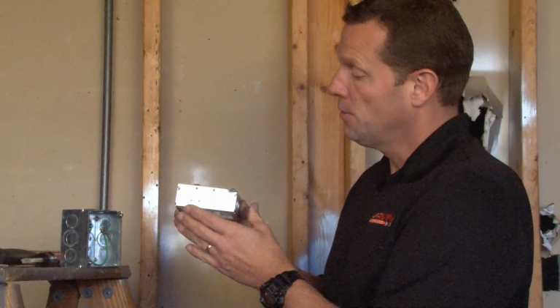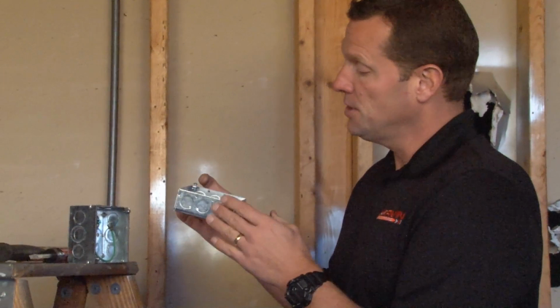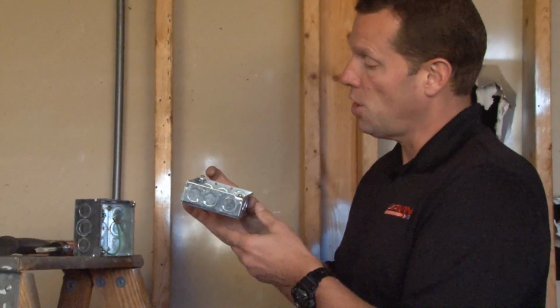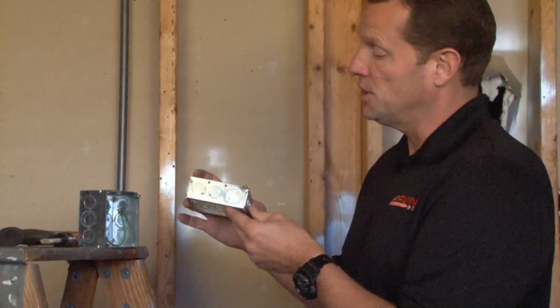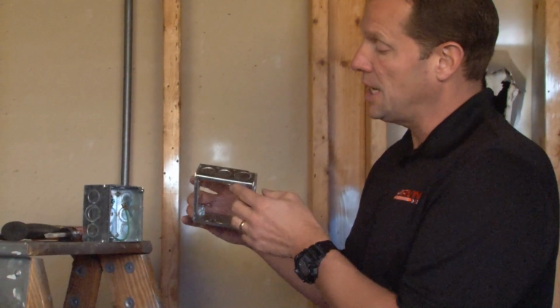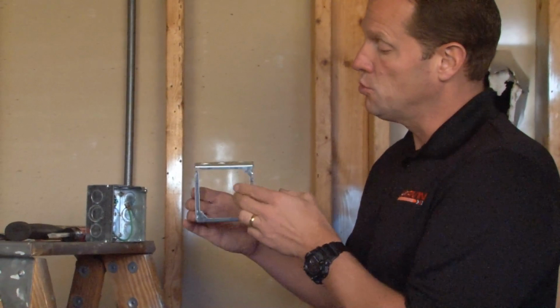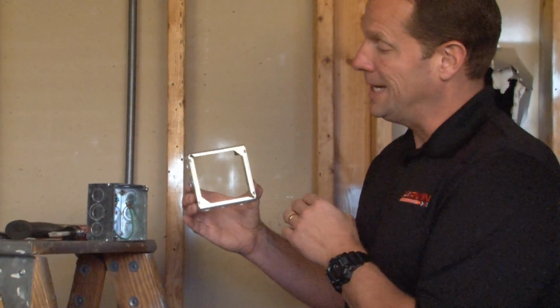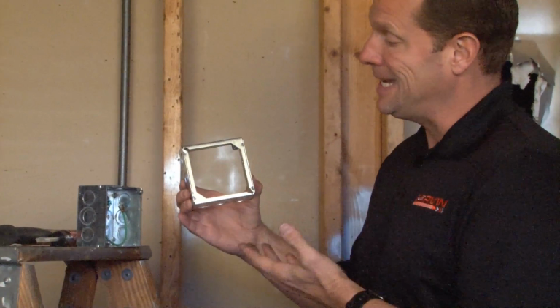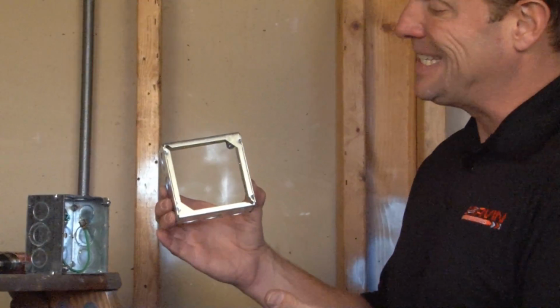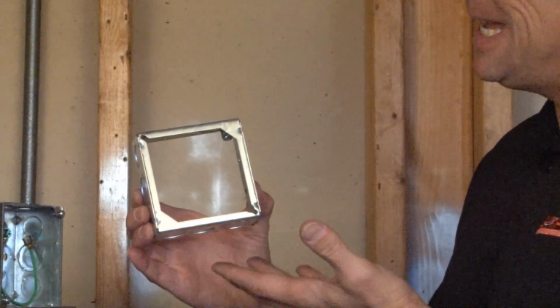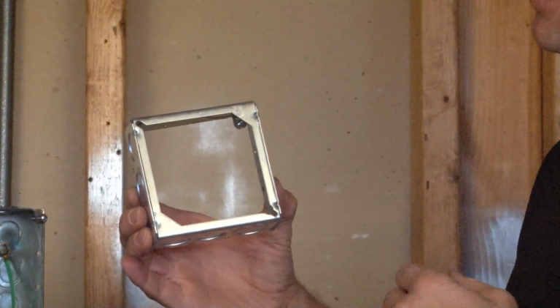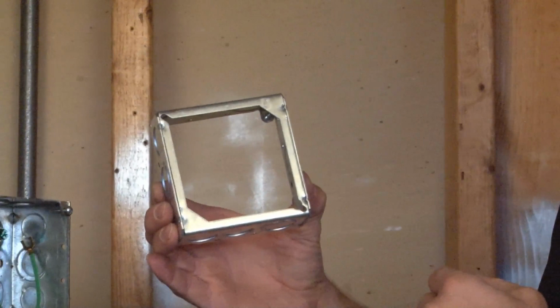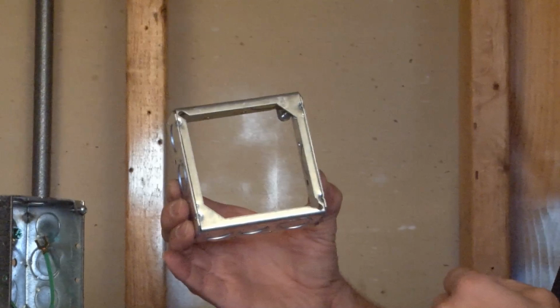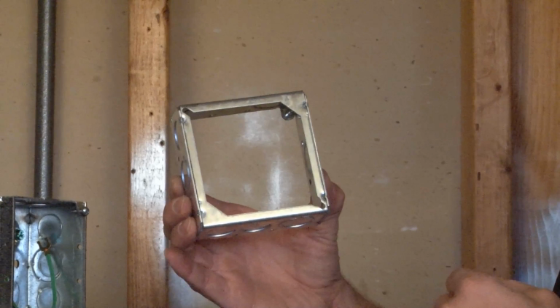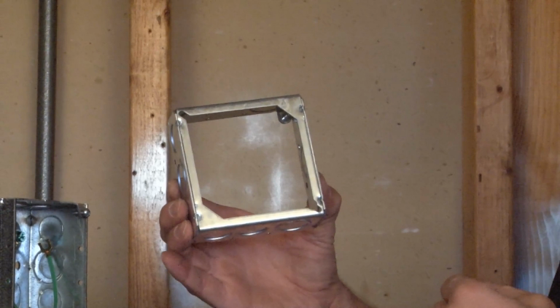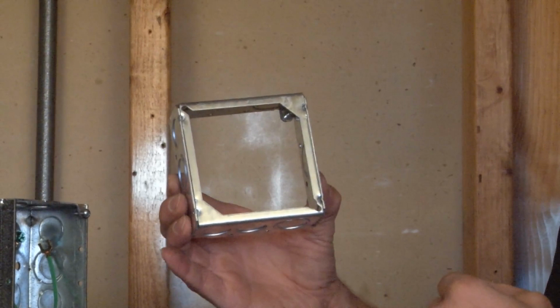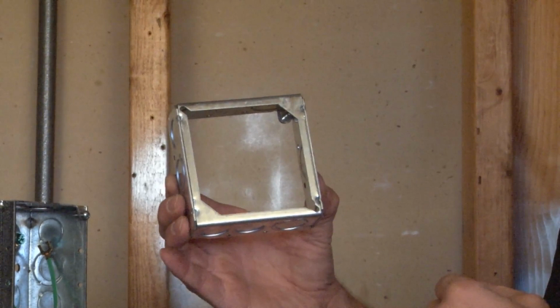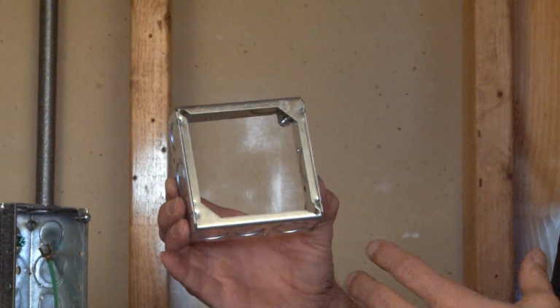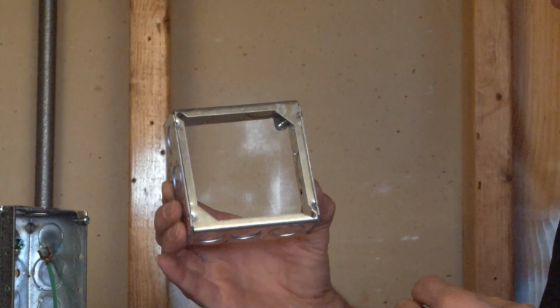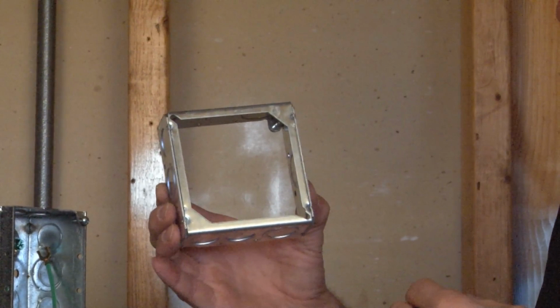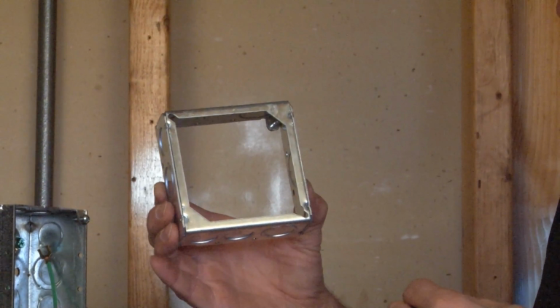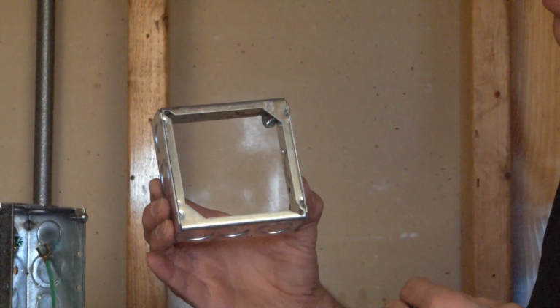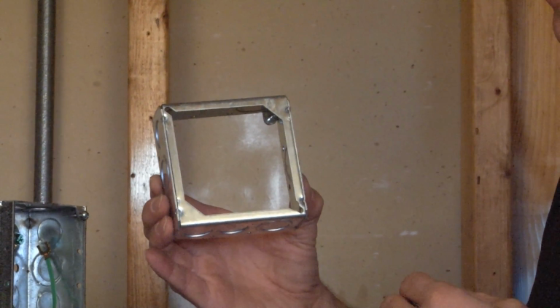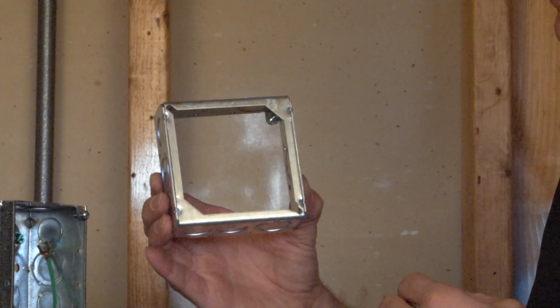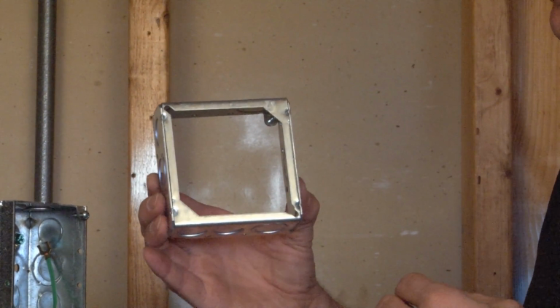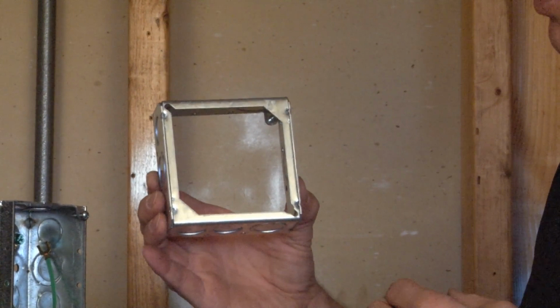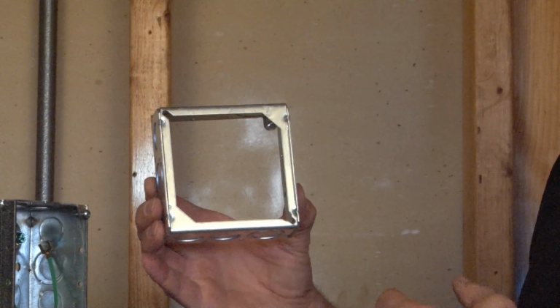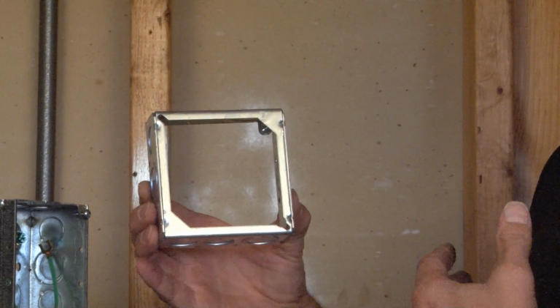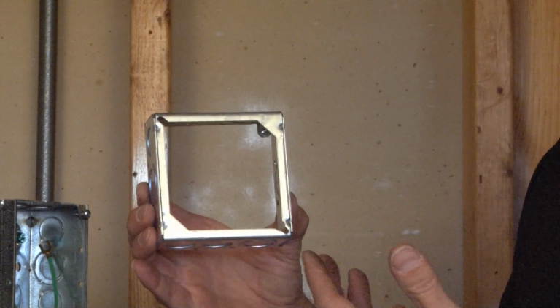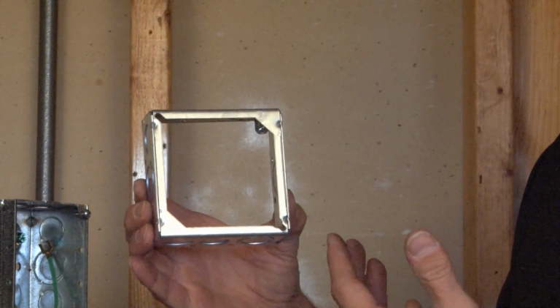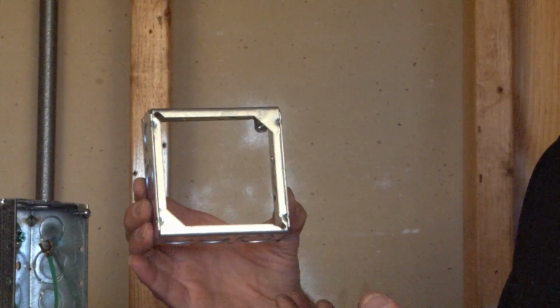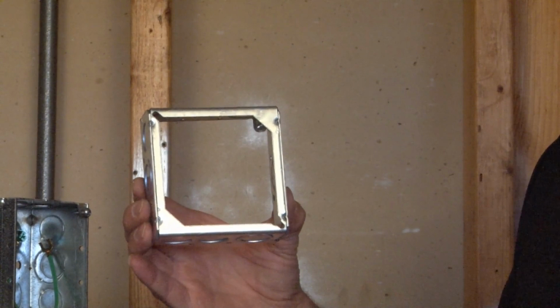The reason this is called an extension ring is that it extends the depth of a box that has way too much wire in it, thereby giving the installer the ability to run additional circuits.